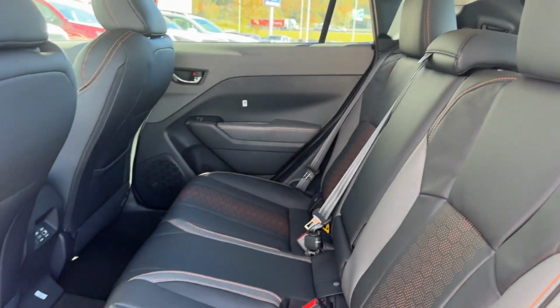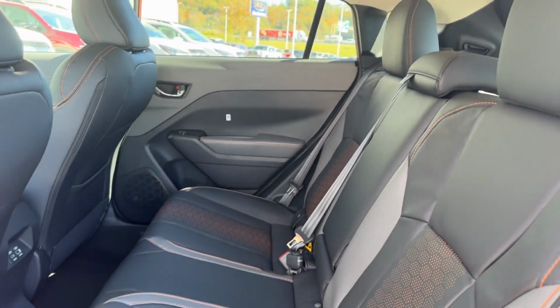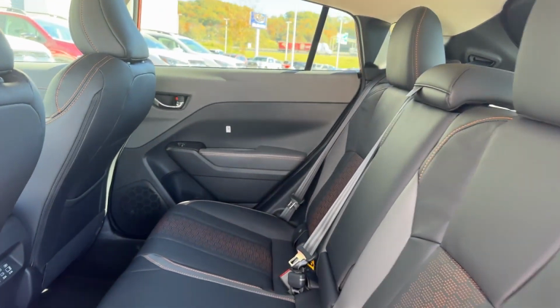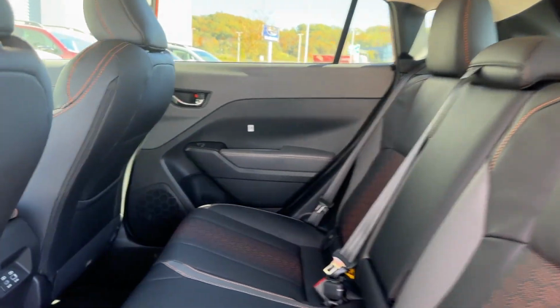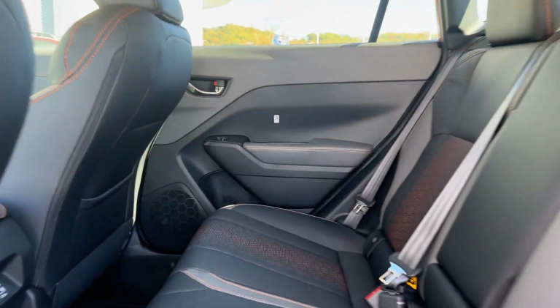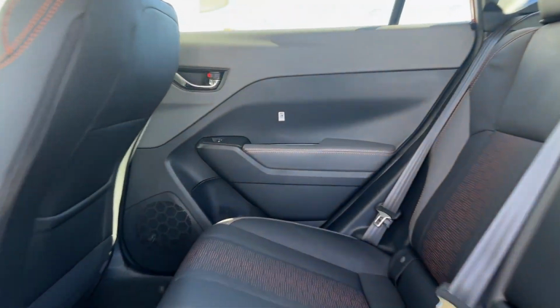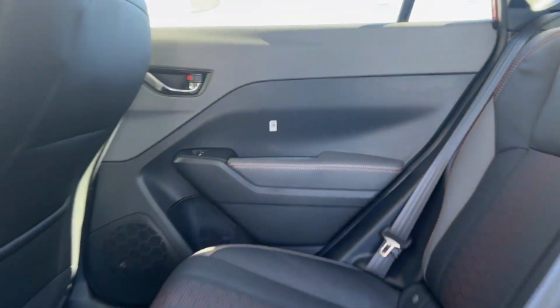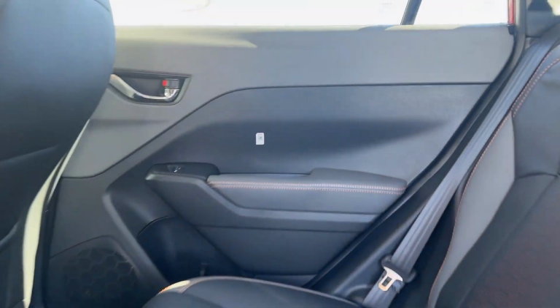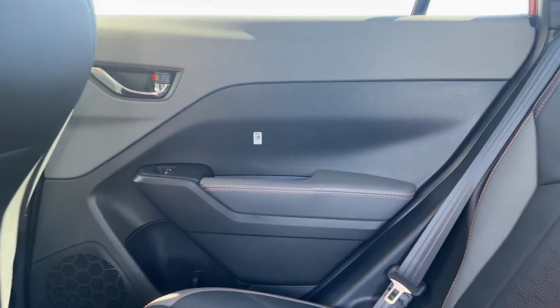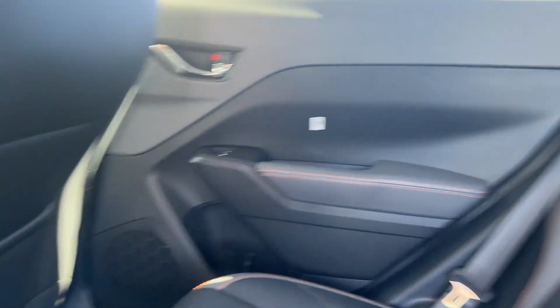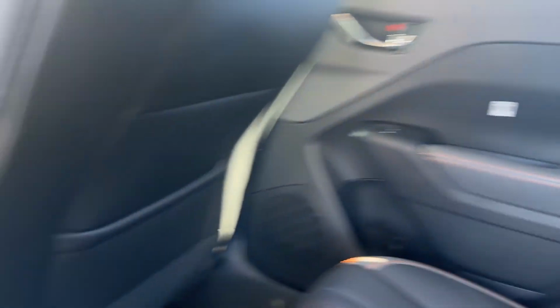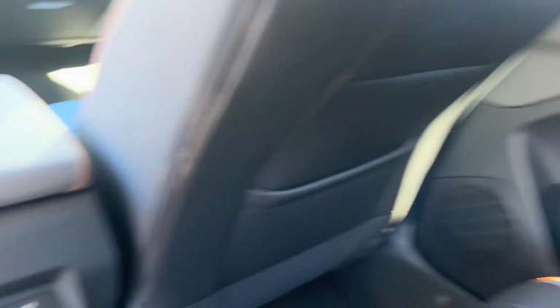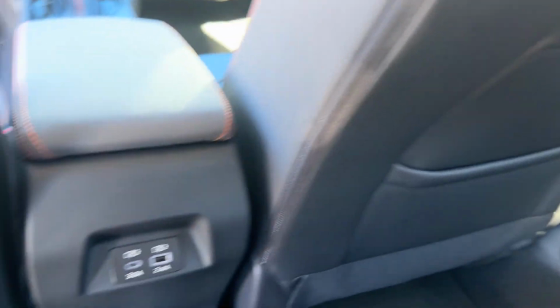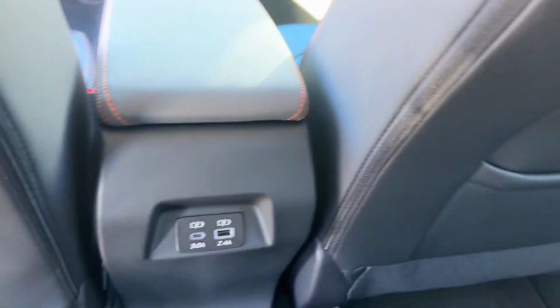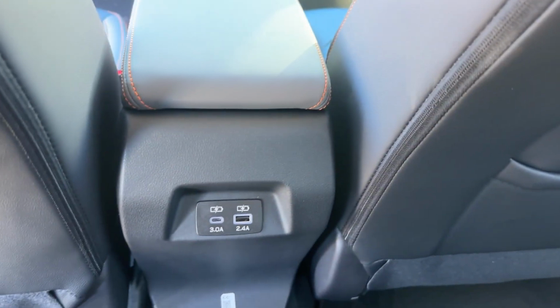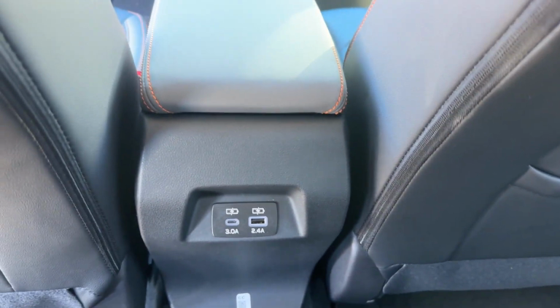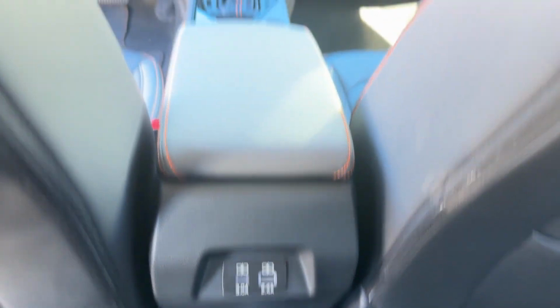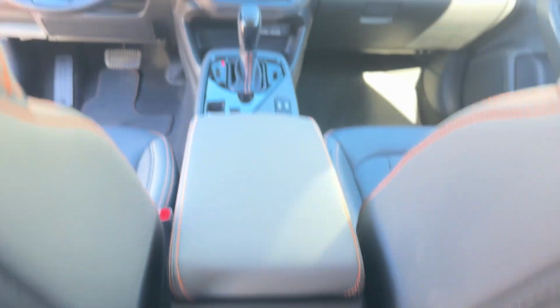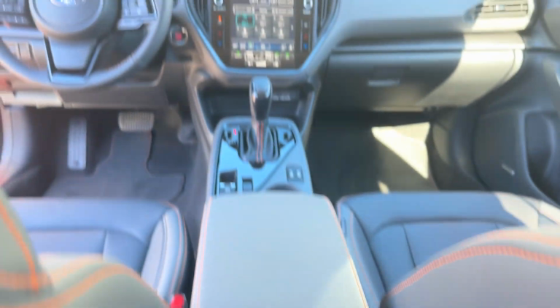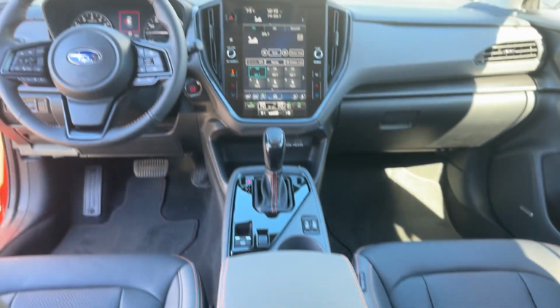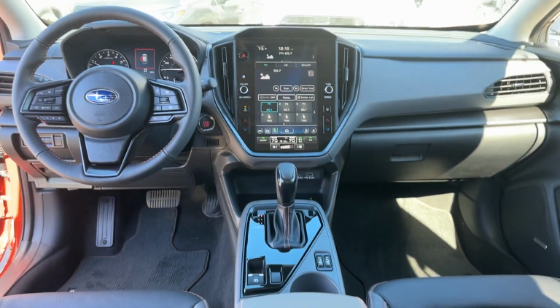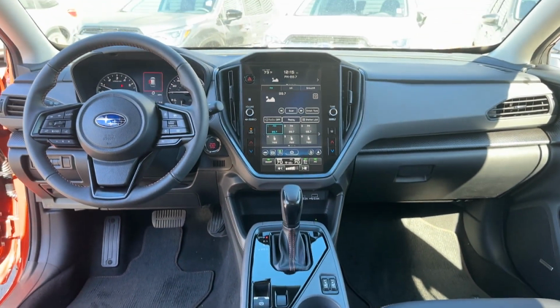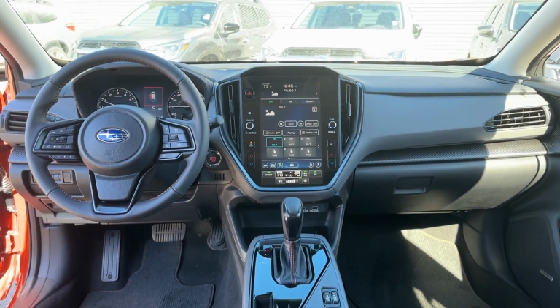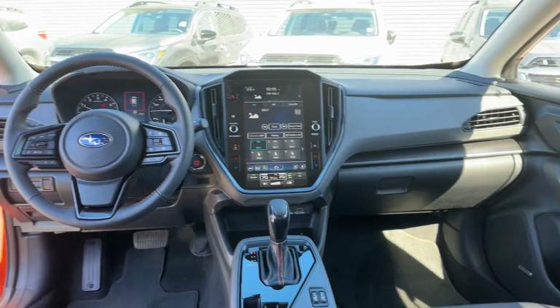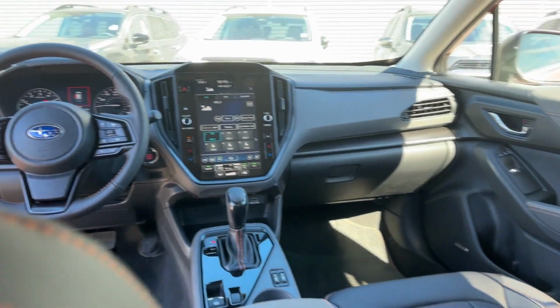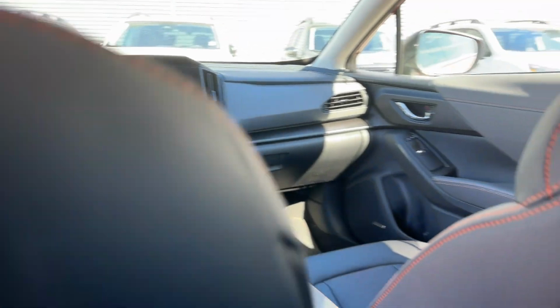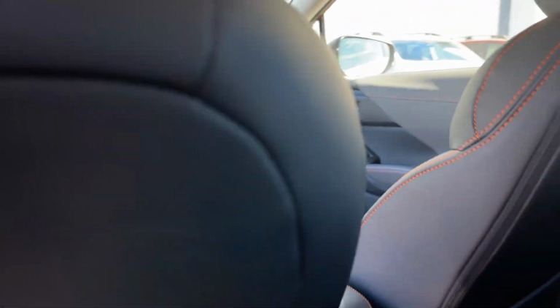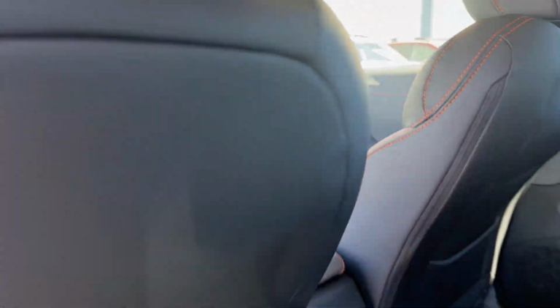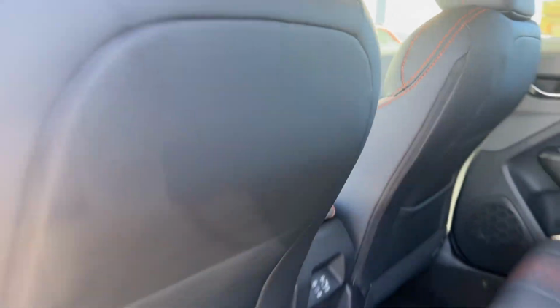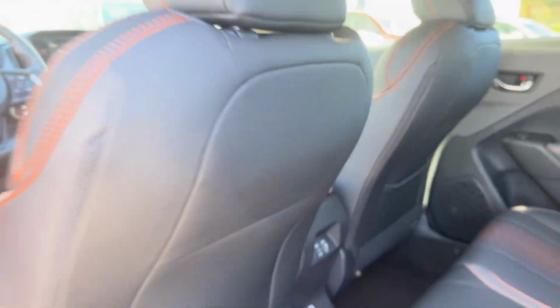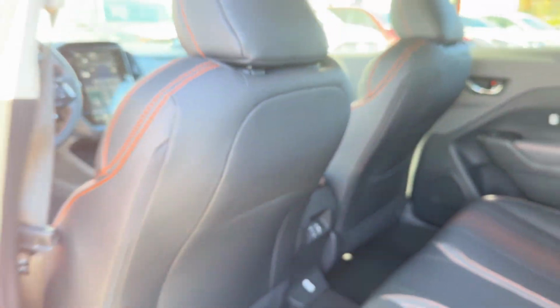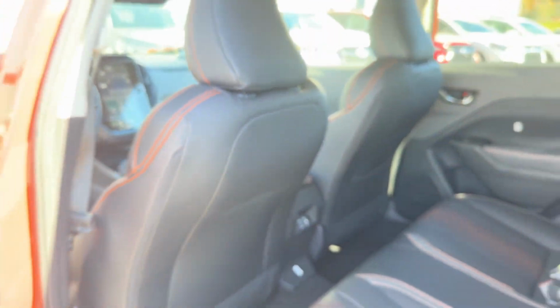Heated Side View Mirrors, Leather Seats, Backup Camera, Tinted Windows, Power Driver Seat, Pass-Through Rear Seat, Bluetooth, and Brake Assist.